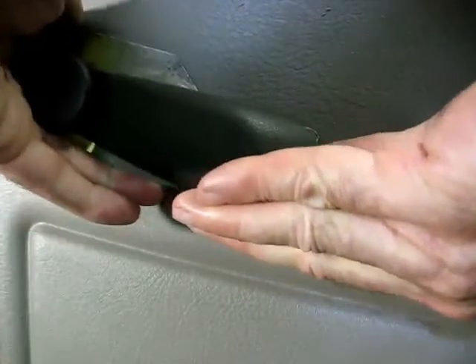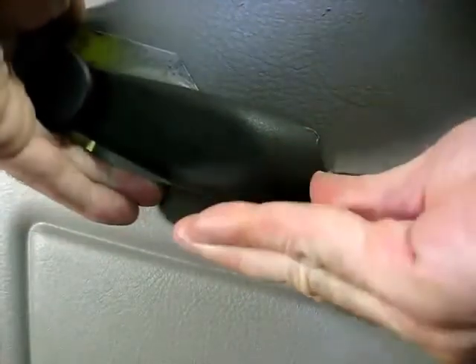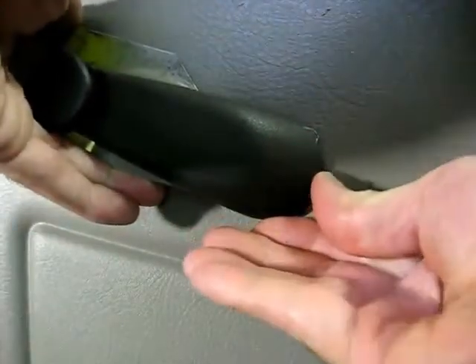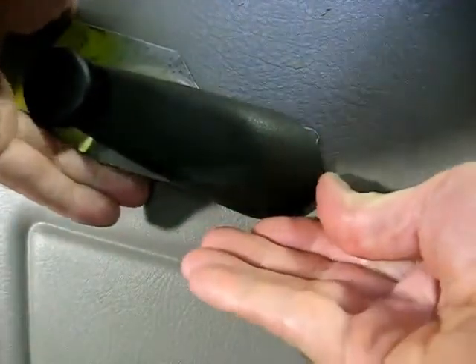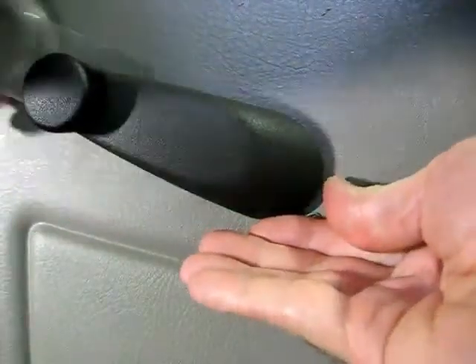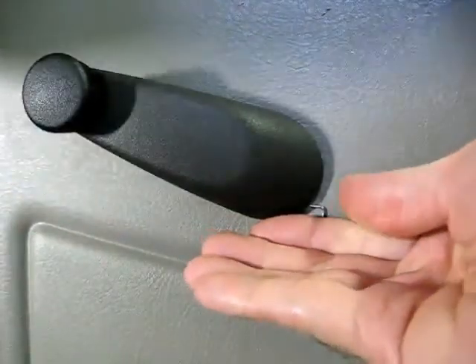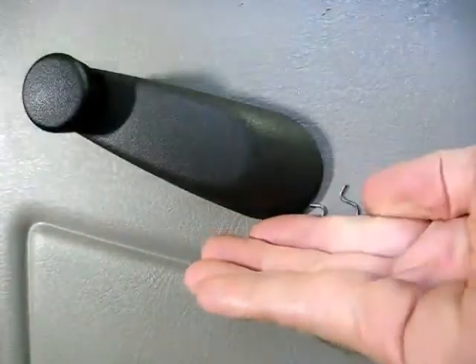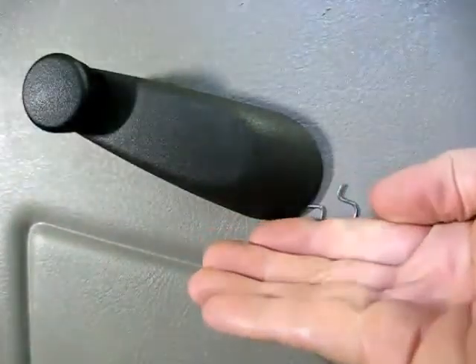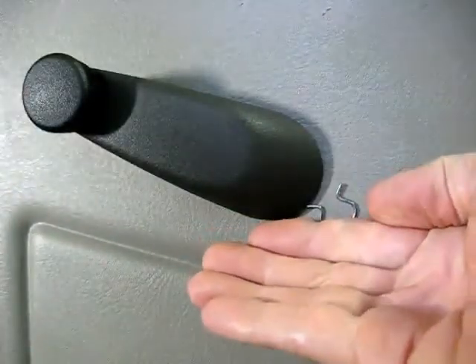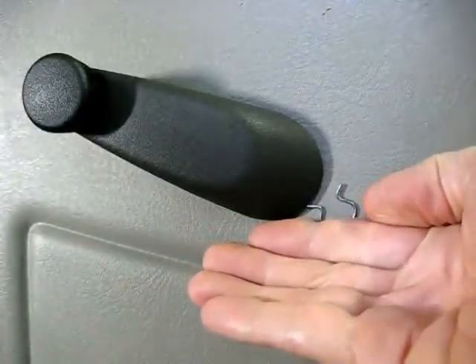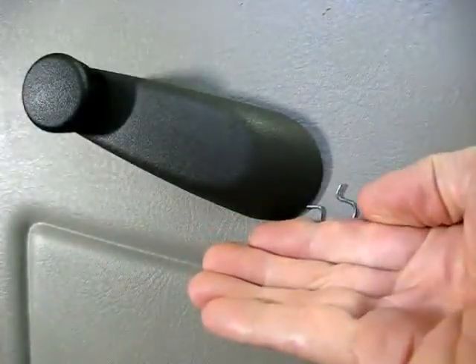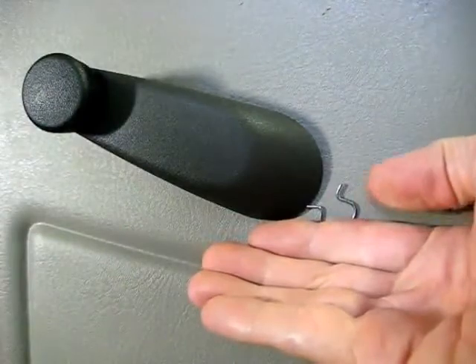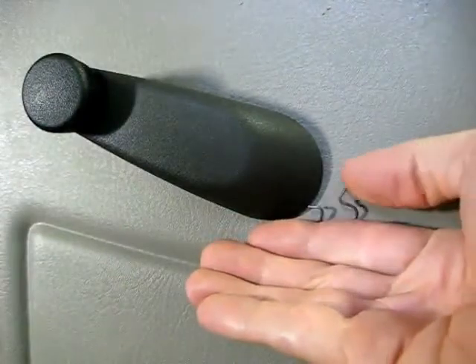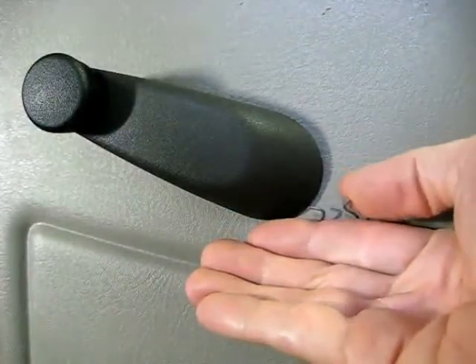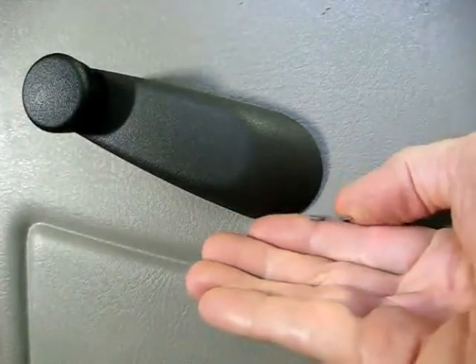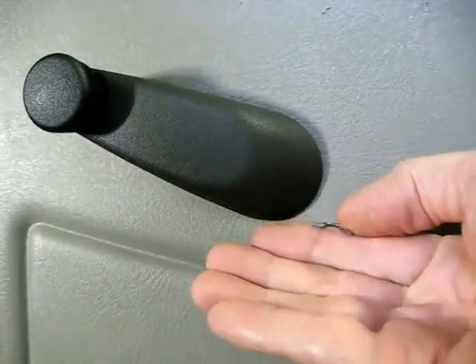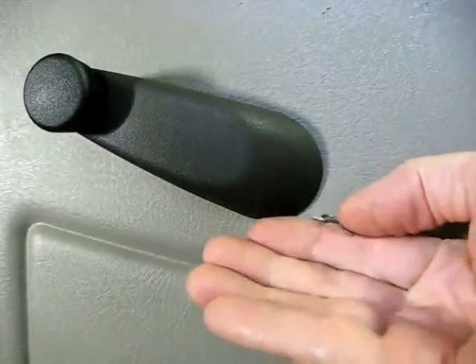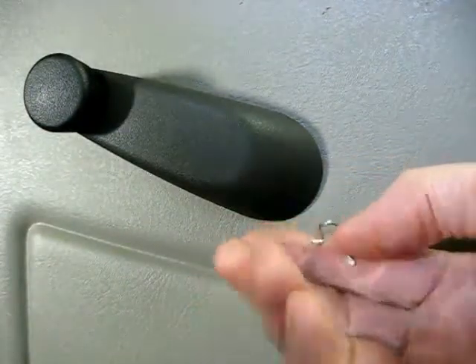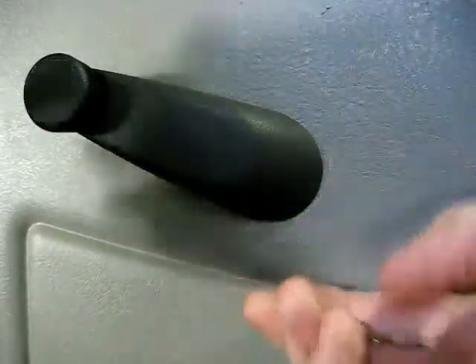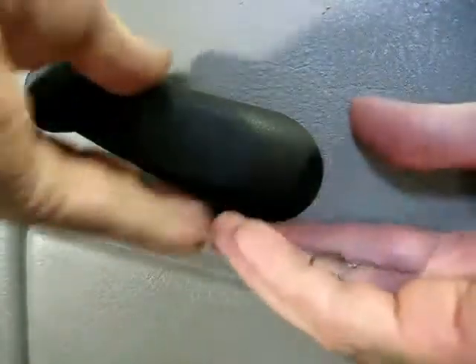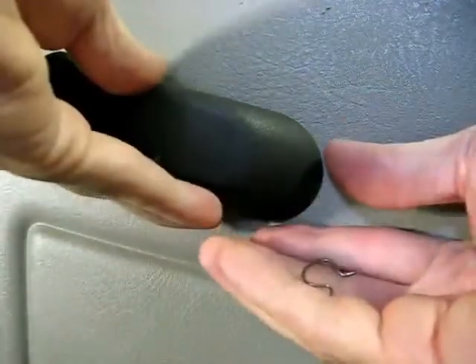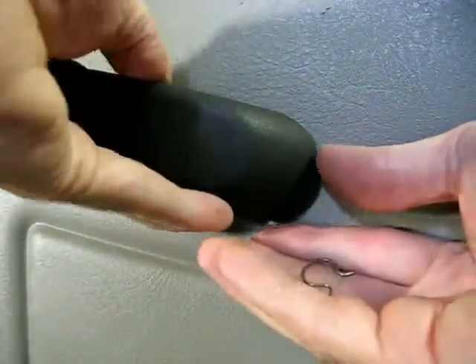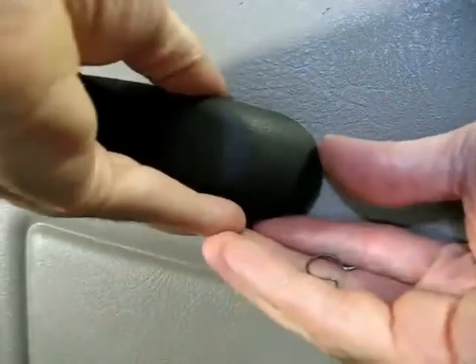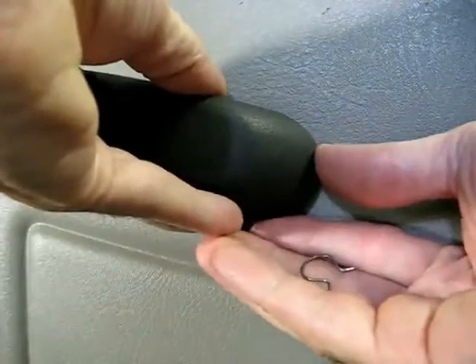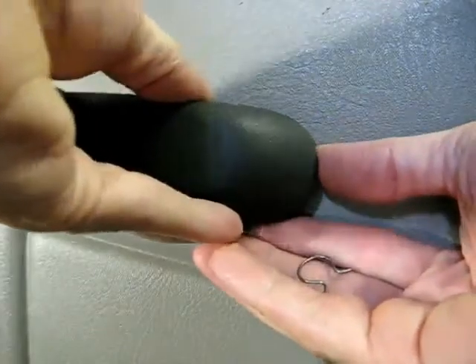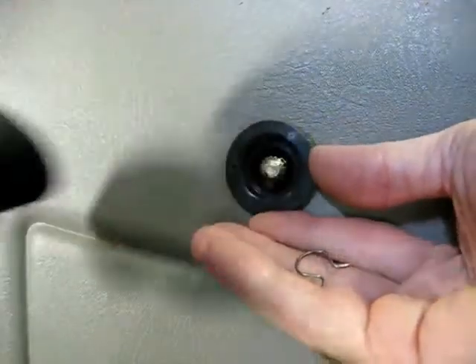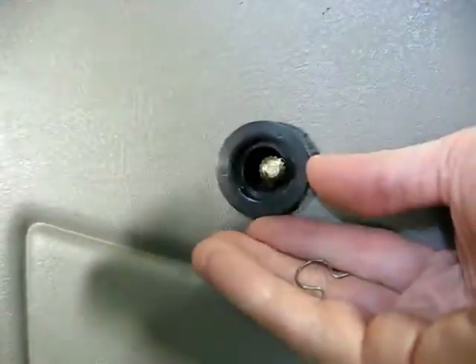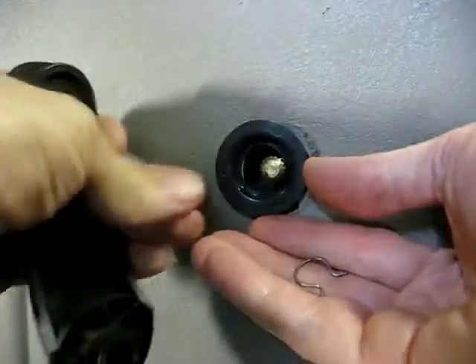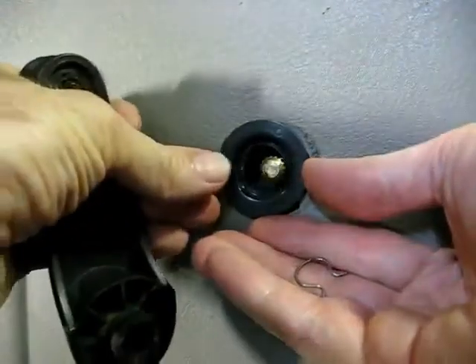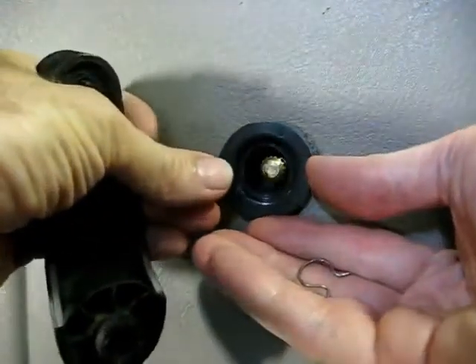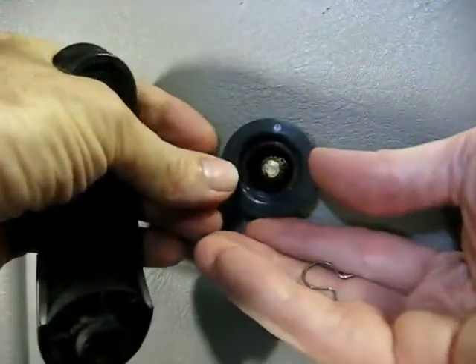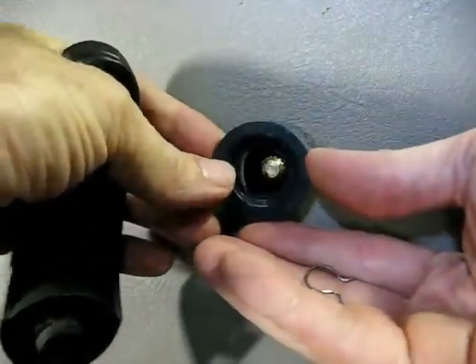And there it is — there's the little clip. Now the handle will just come off, and there's the little thrust washer.